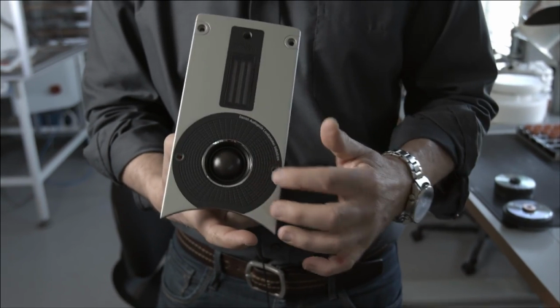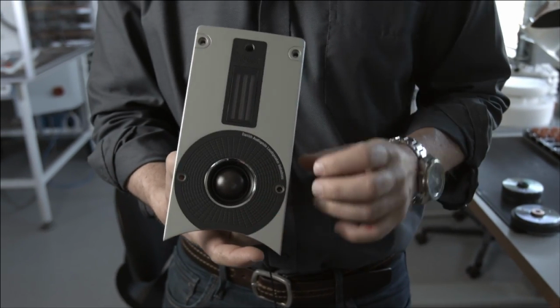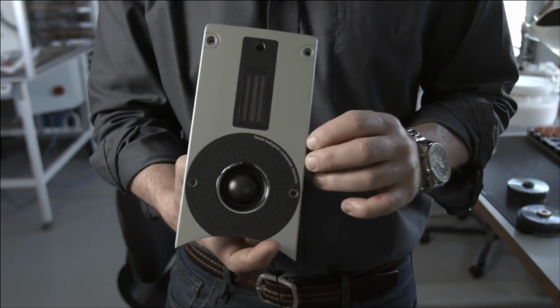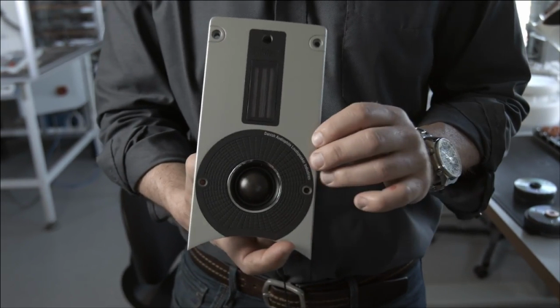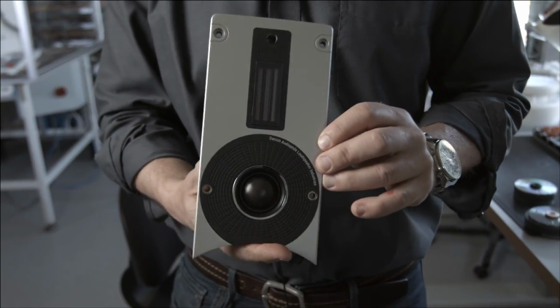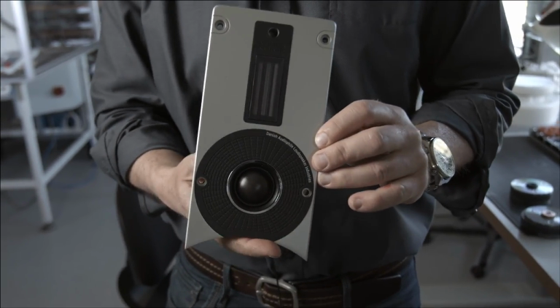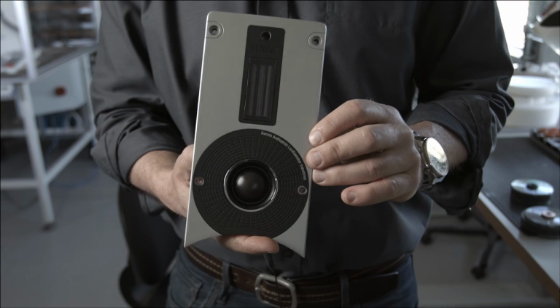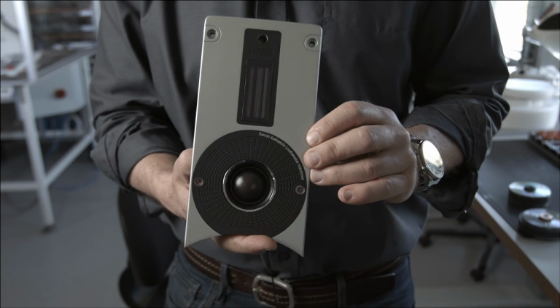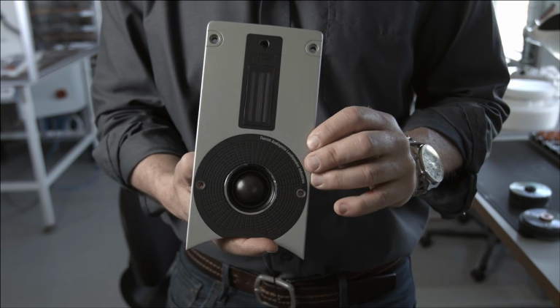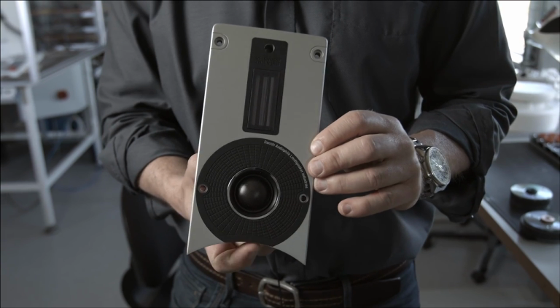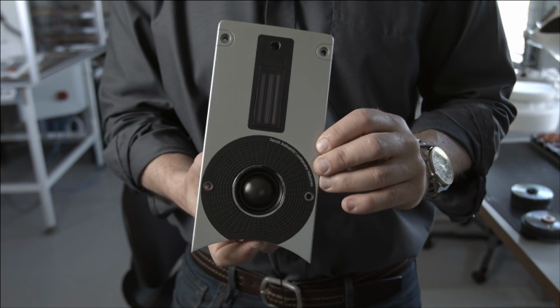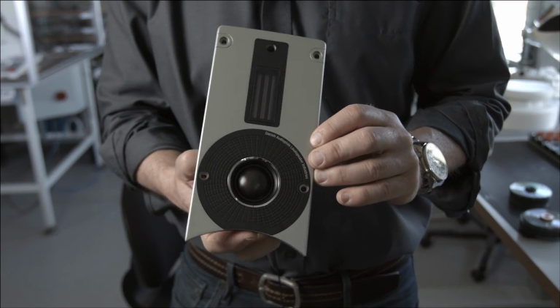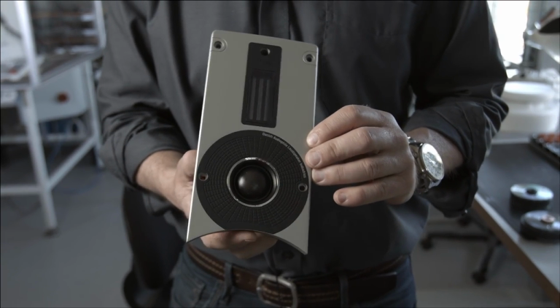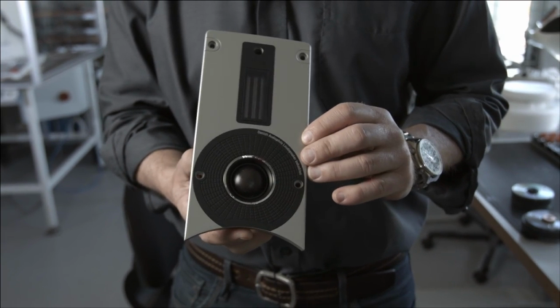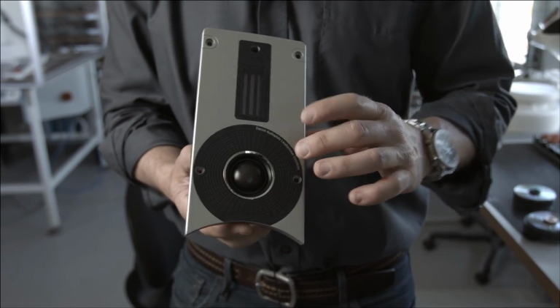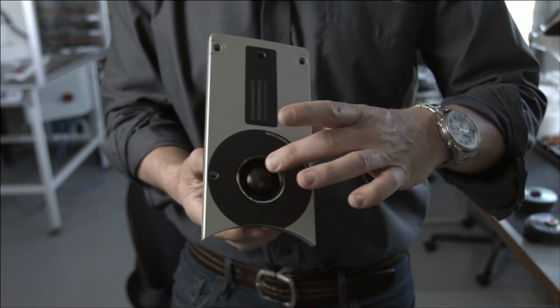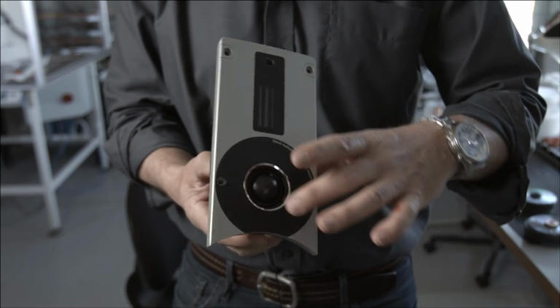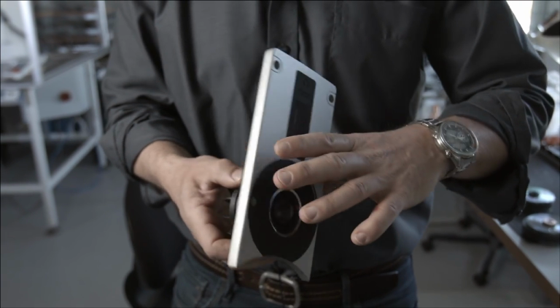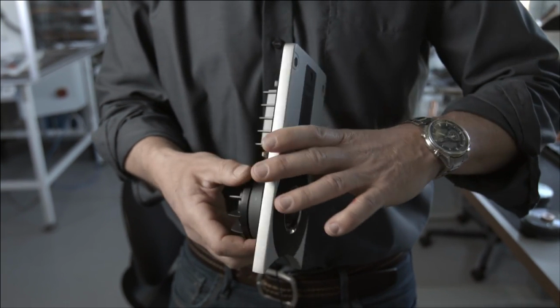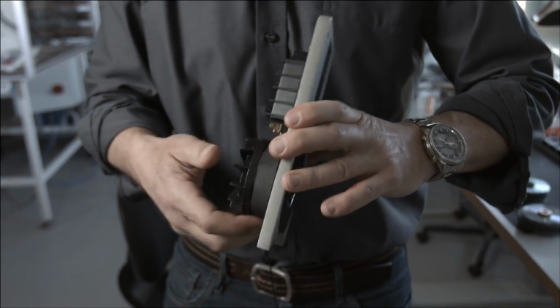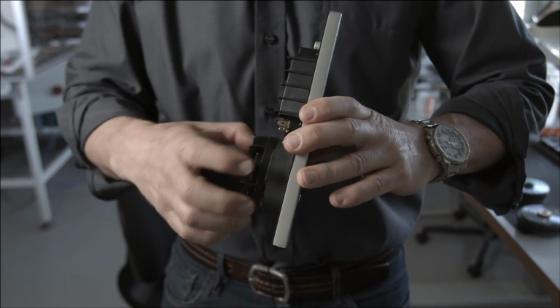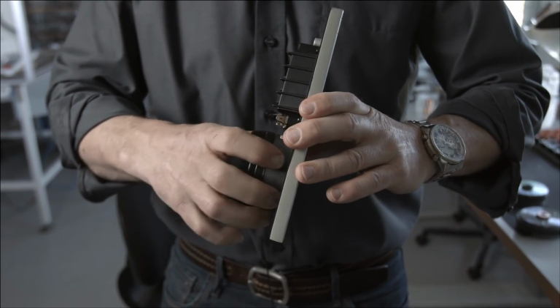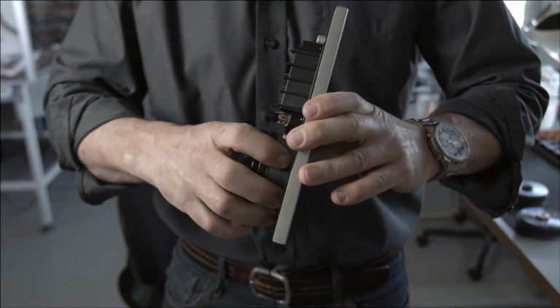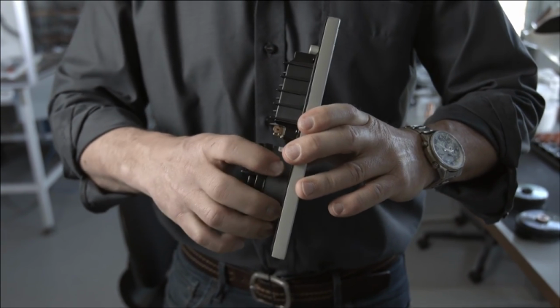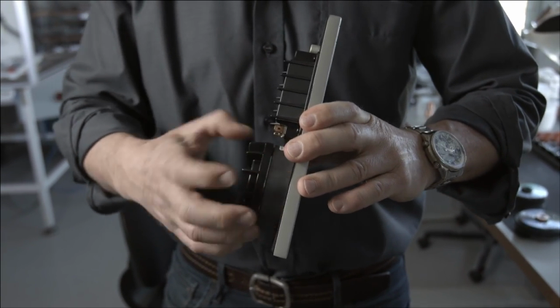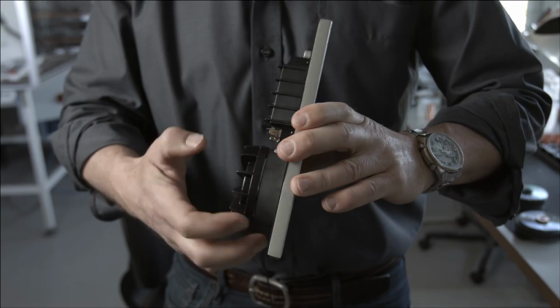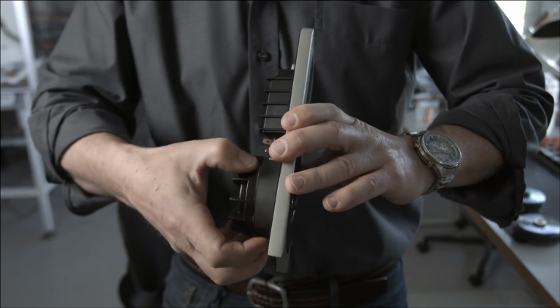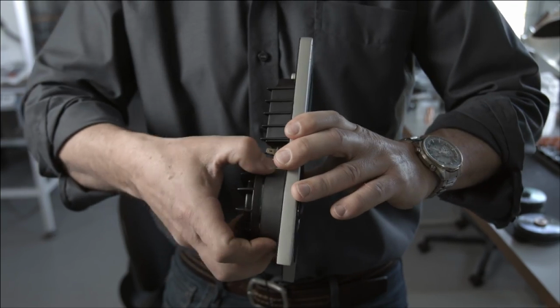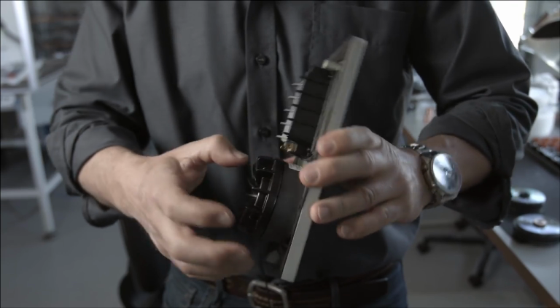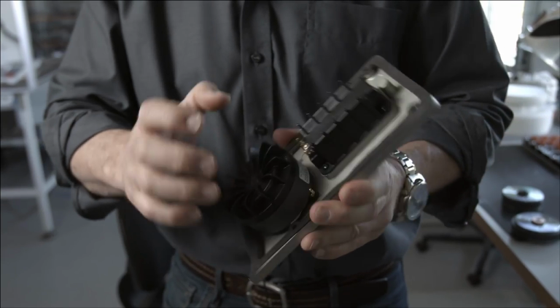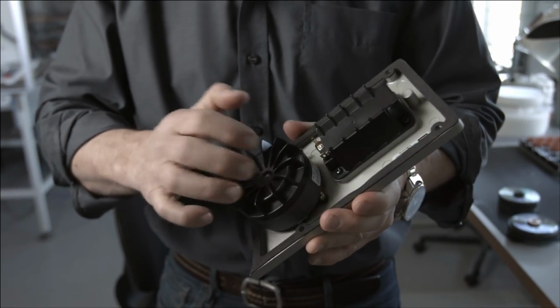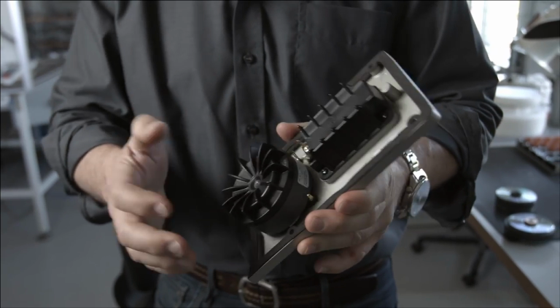The dome tweeter is very close to the Epicon. It's the same diaphragm, the same magnetic construction, and the same rear chamber.